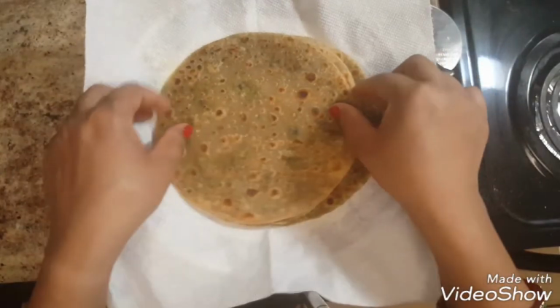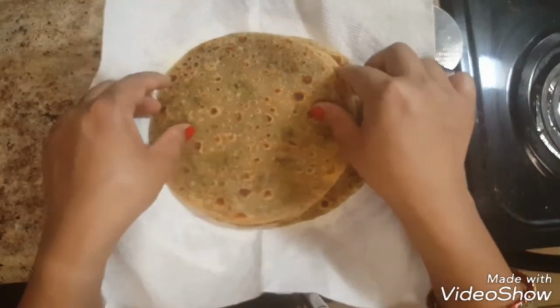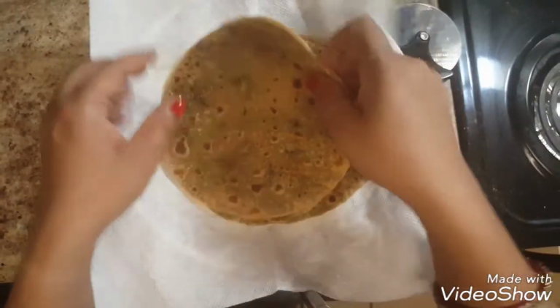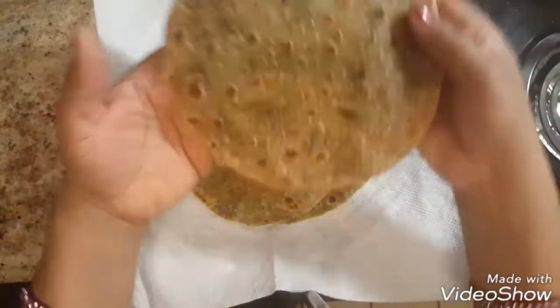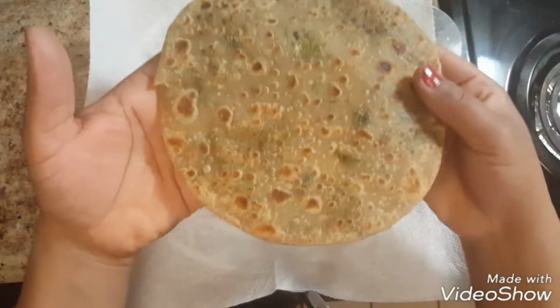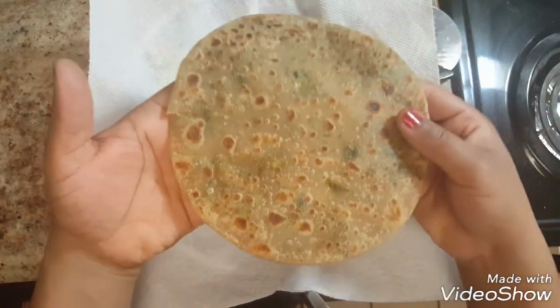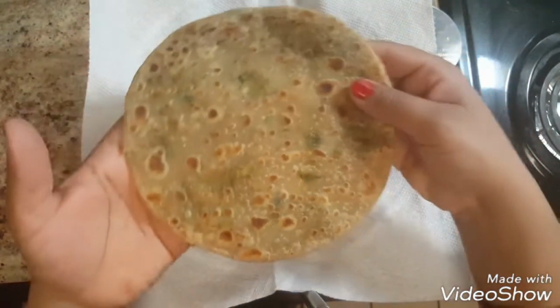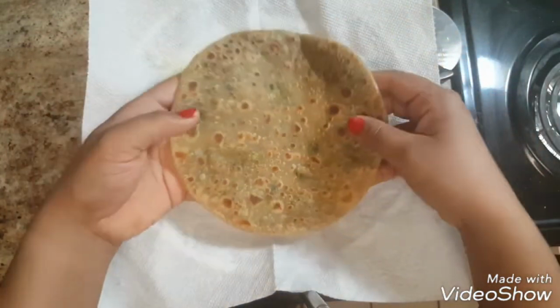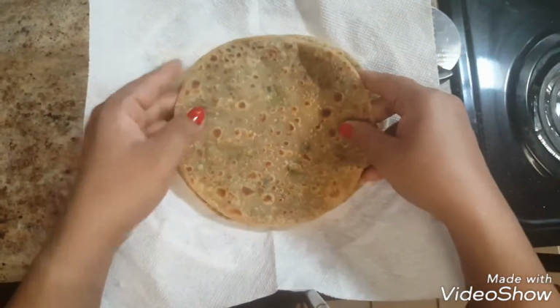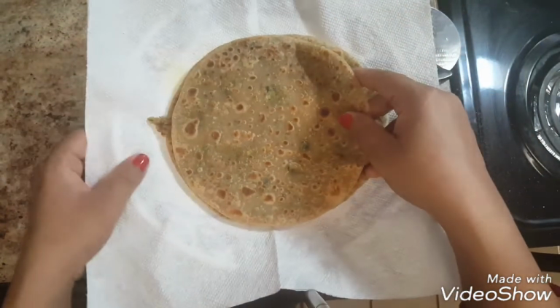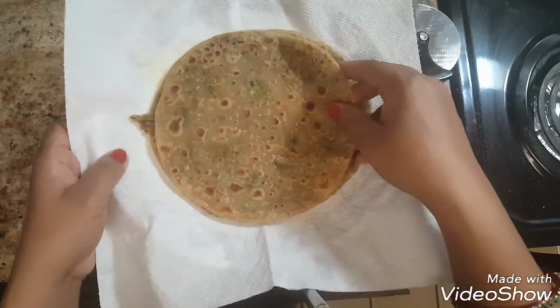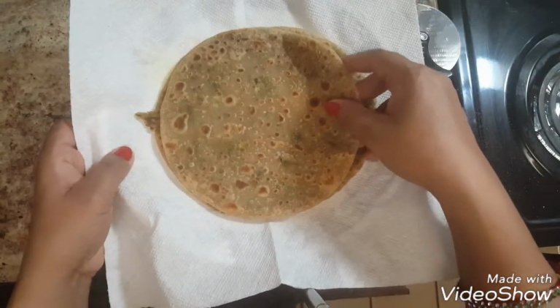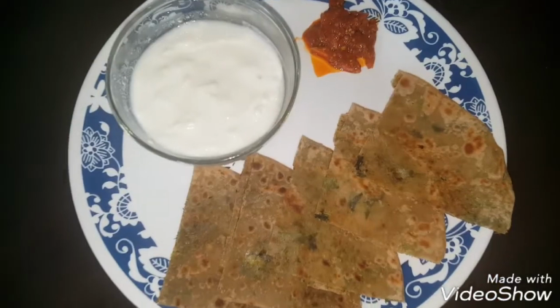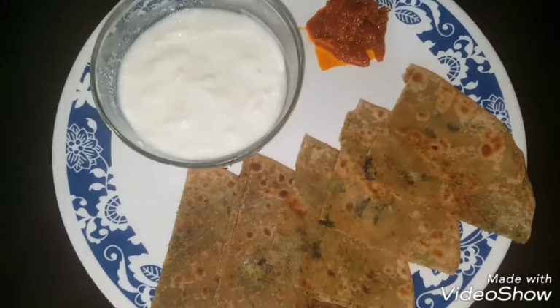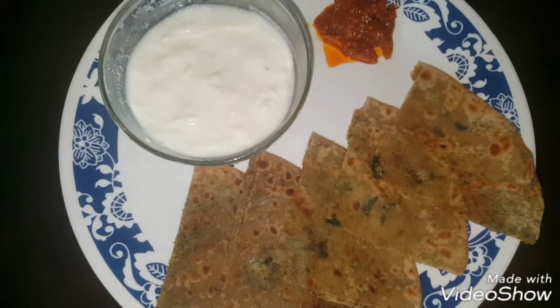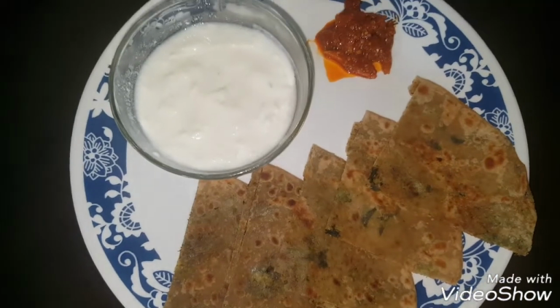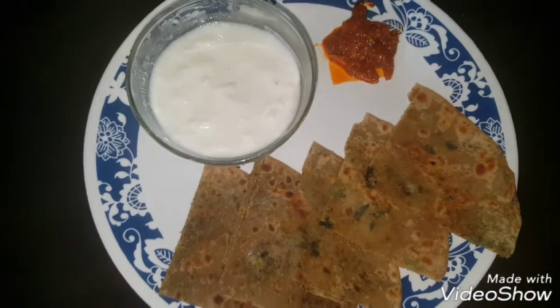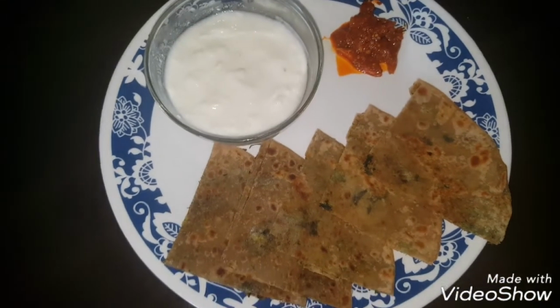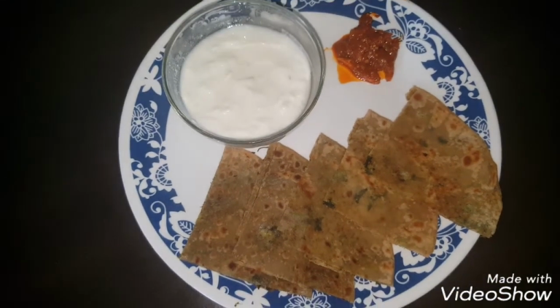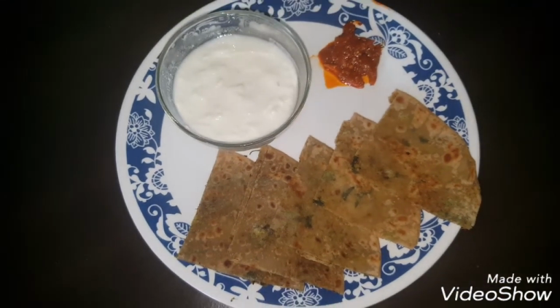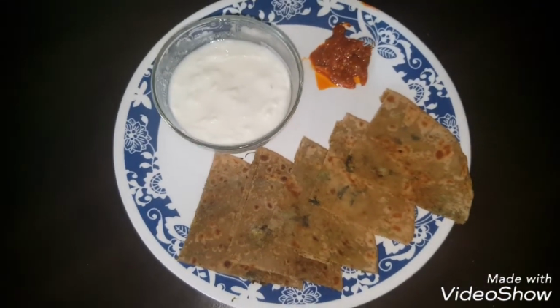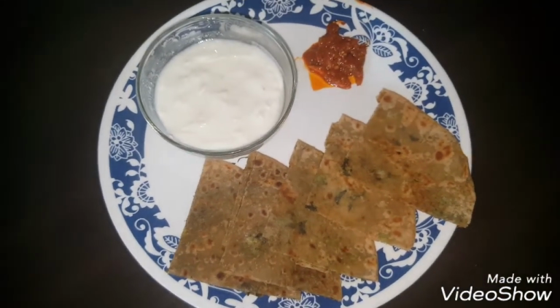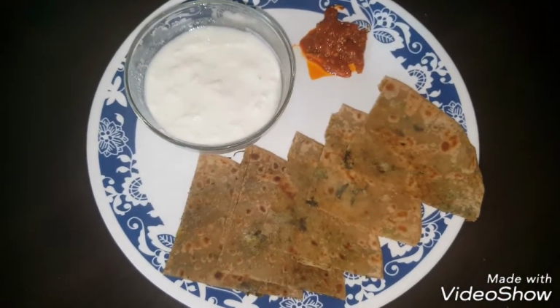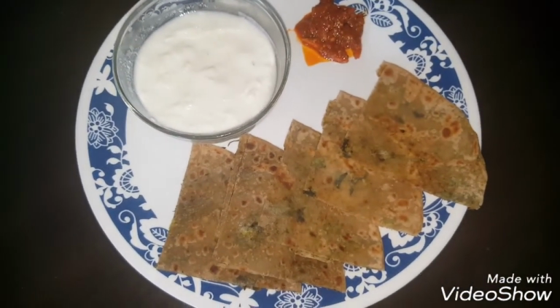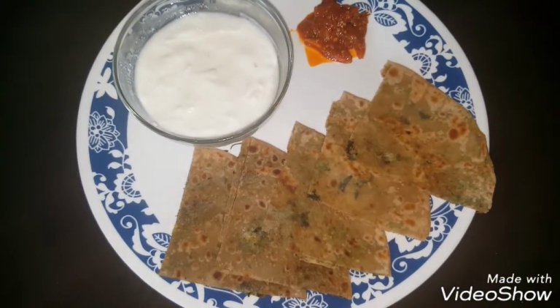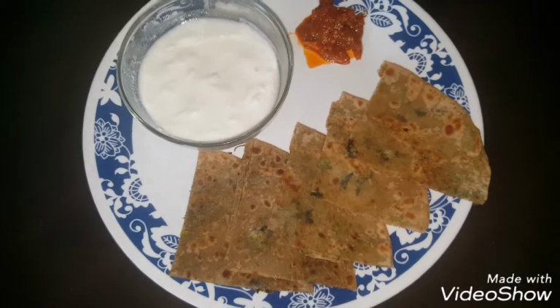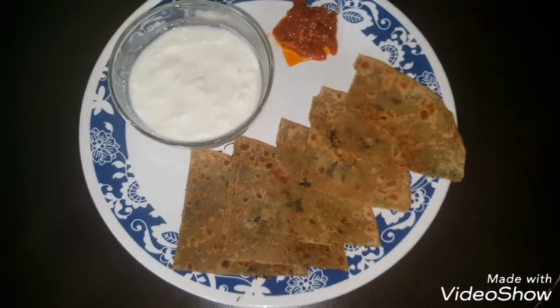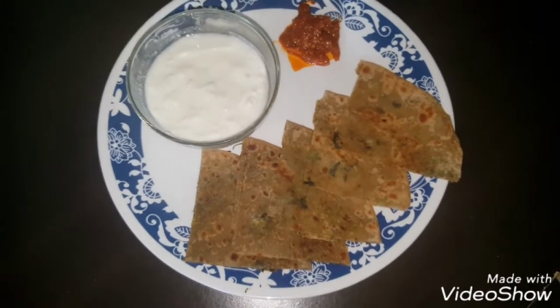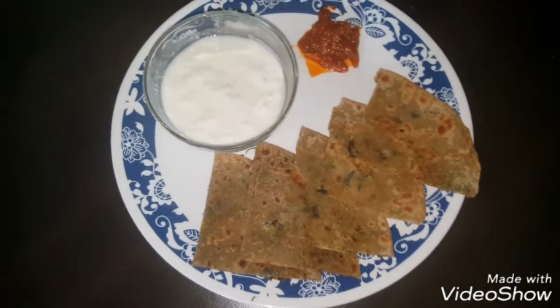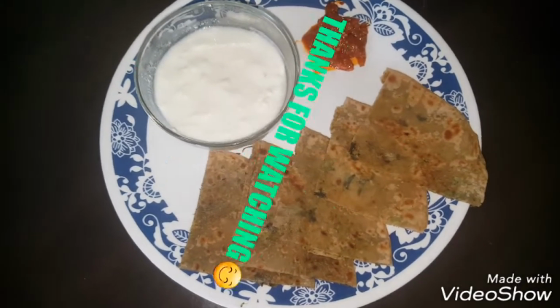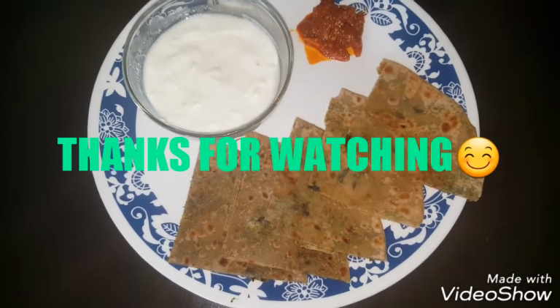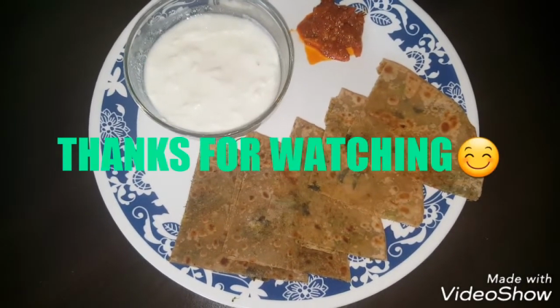Broccoli parathas are ready to serve. Serve them hot with curd or pickle. Hope you like this recipe. Thanks for watching.